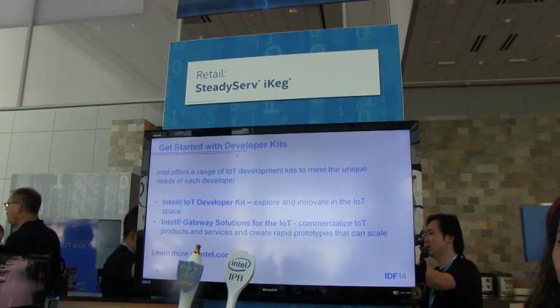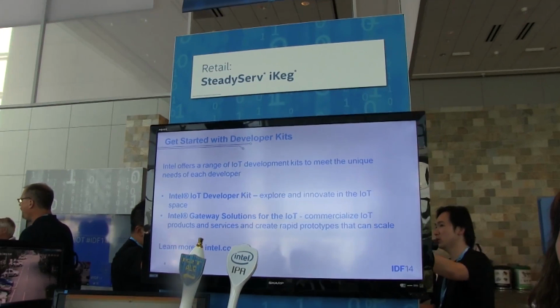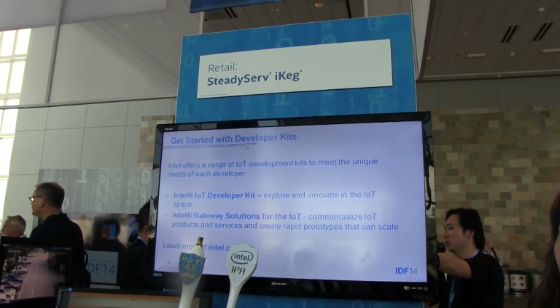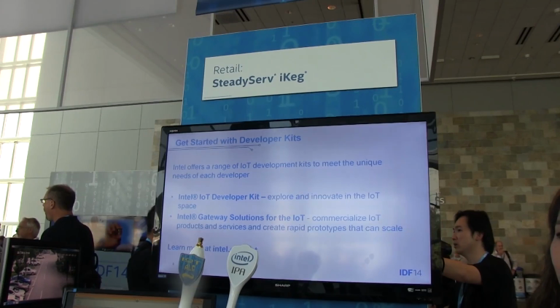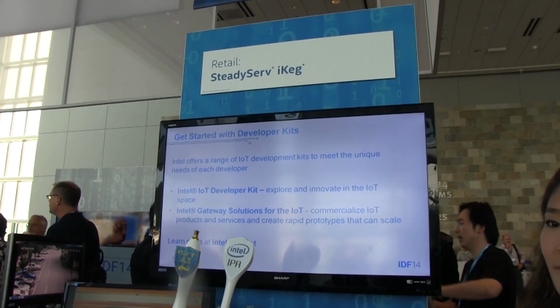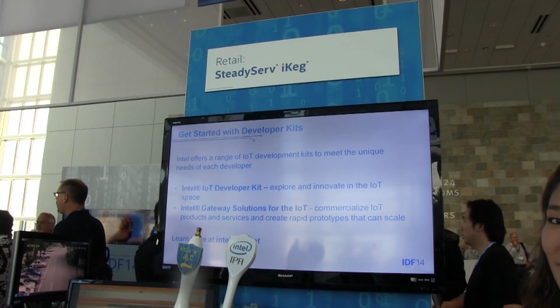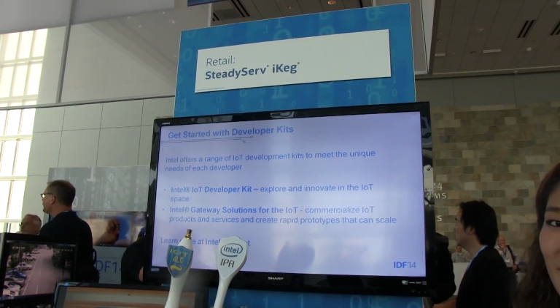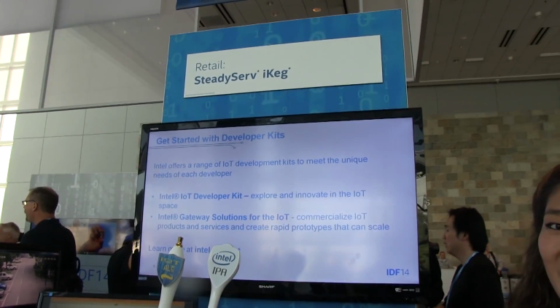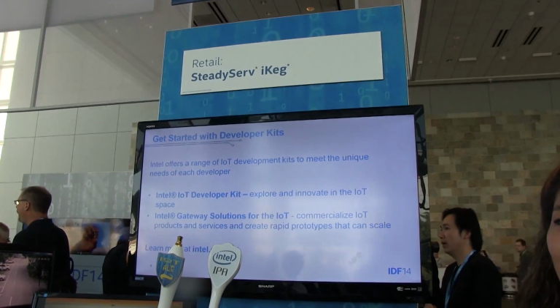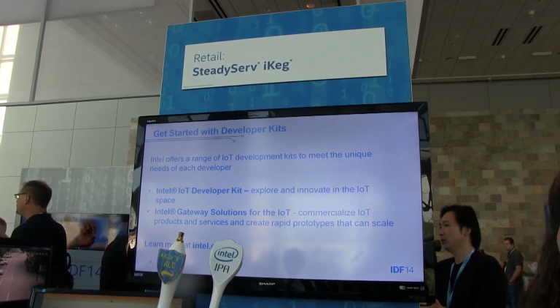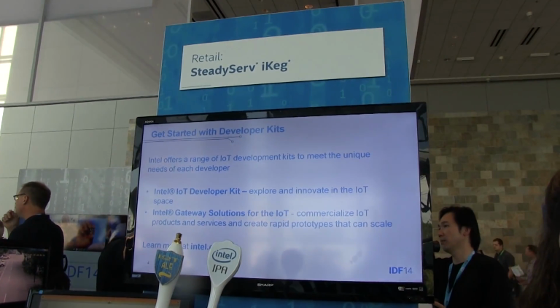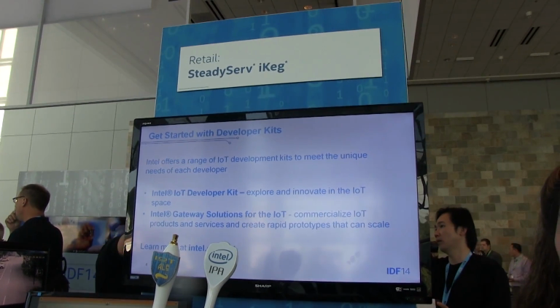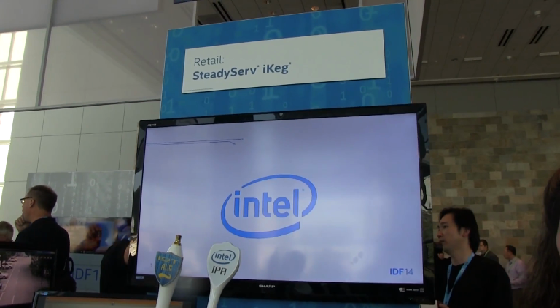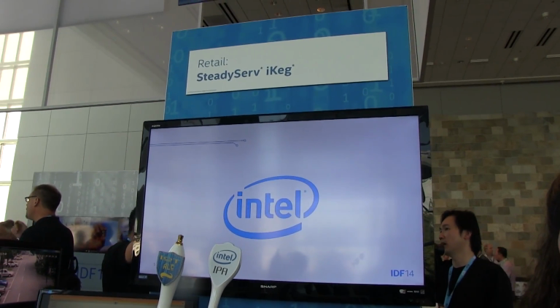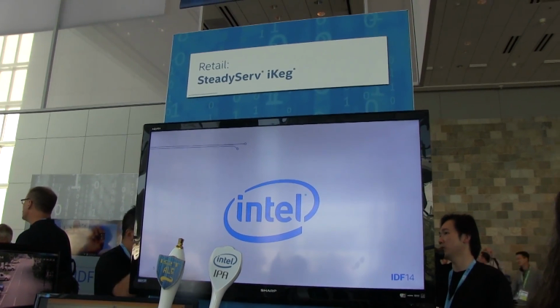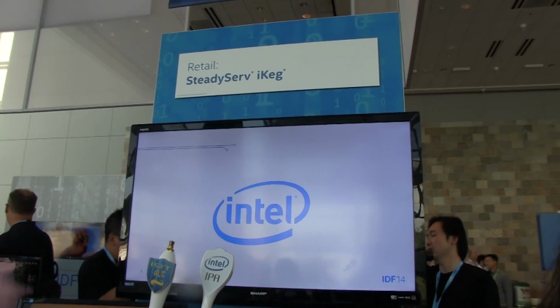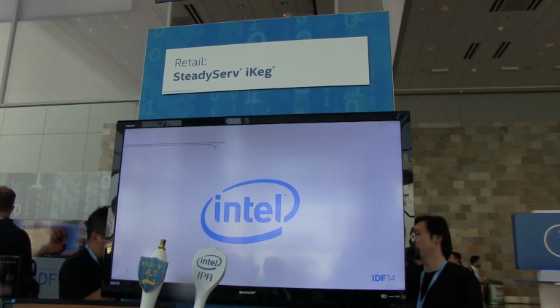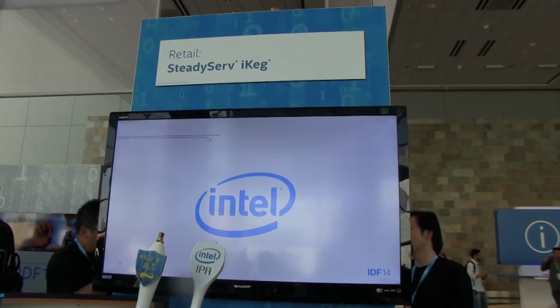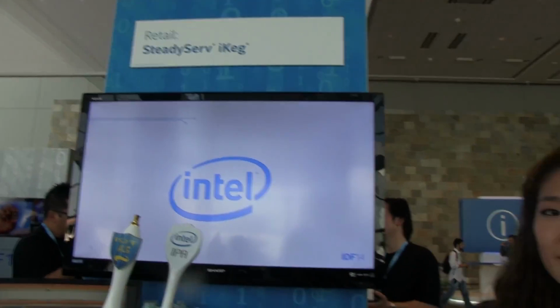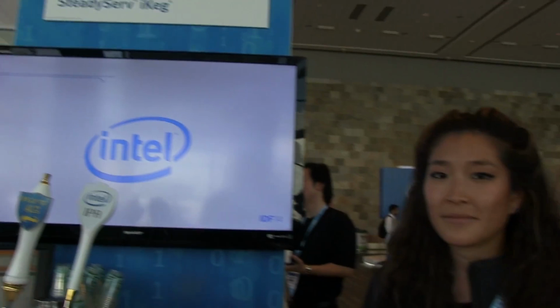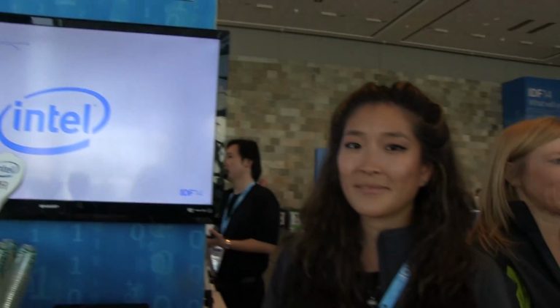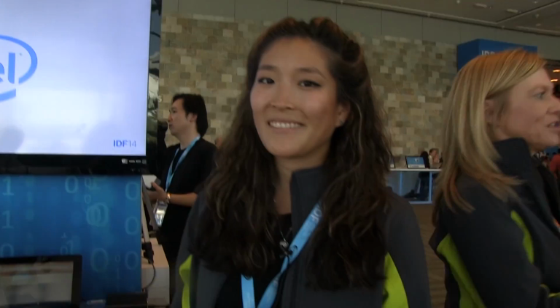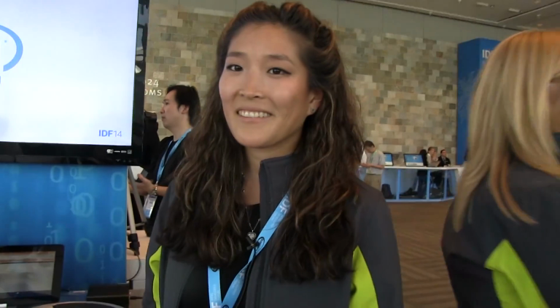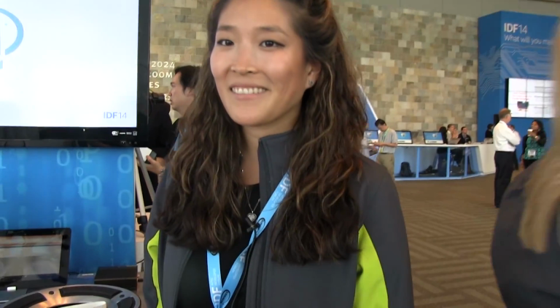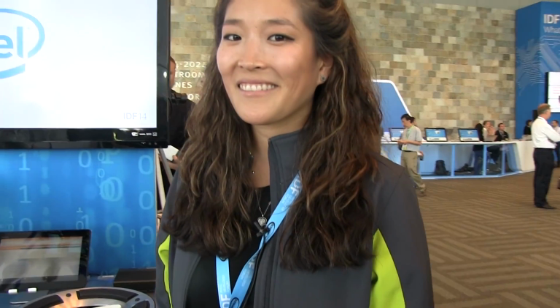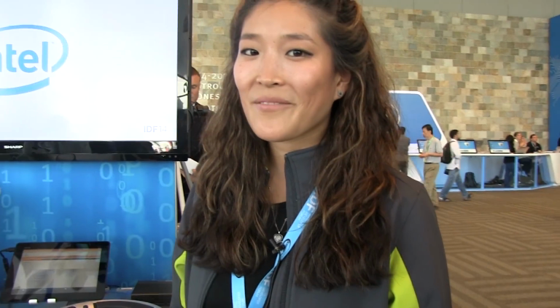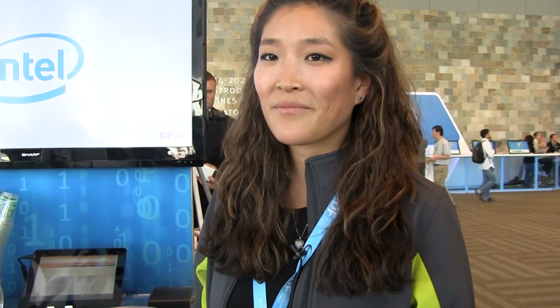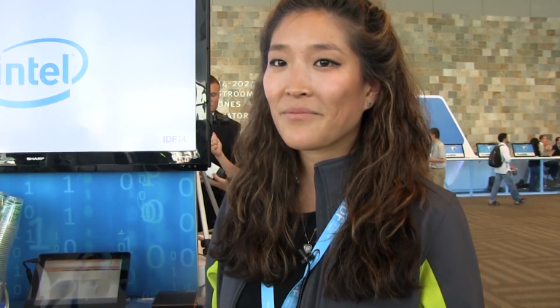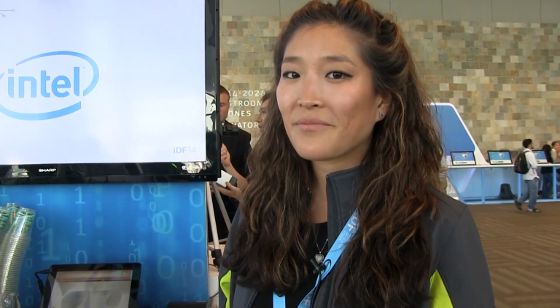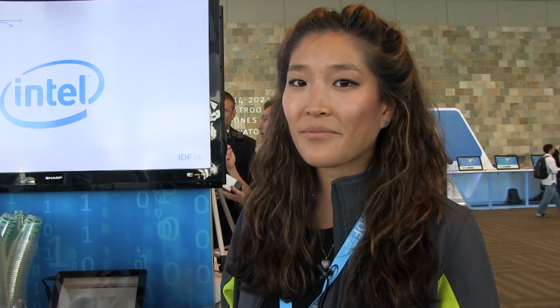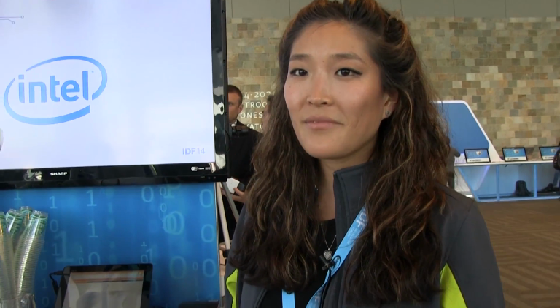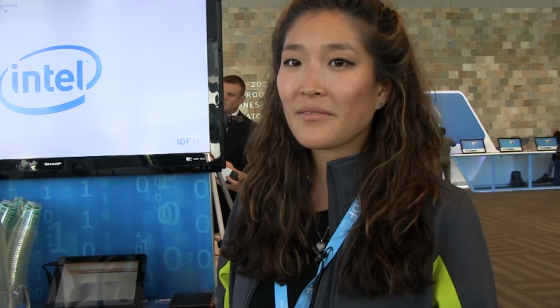Hello guys, Sudgar here with MobileGeeks.com and we're here at the SteadyServe iKeg stand. We have Stella Hong here who's going to explain a little bit about what this is all about.